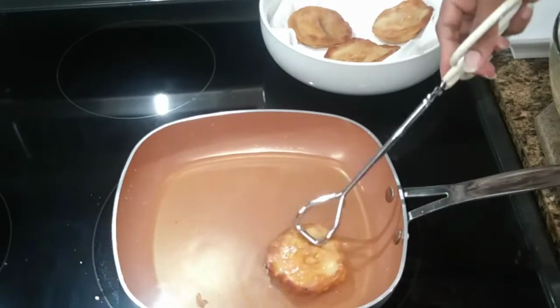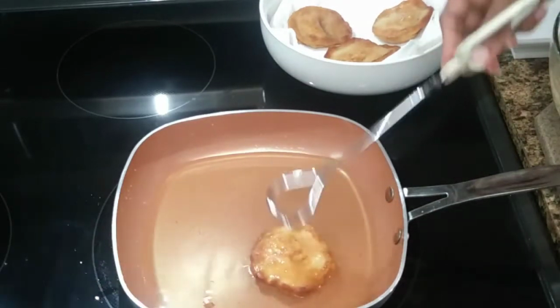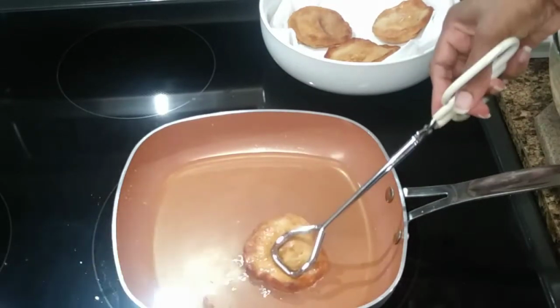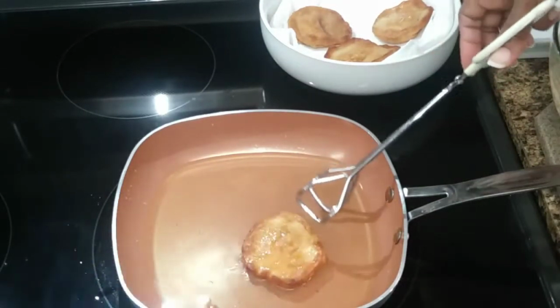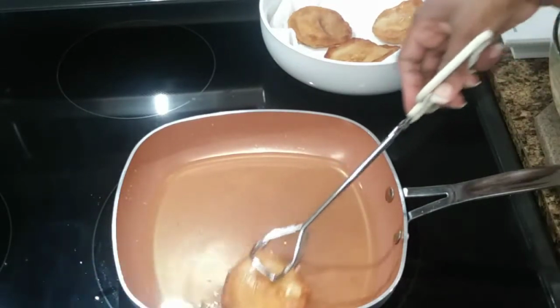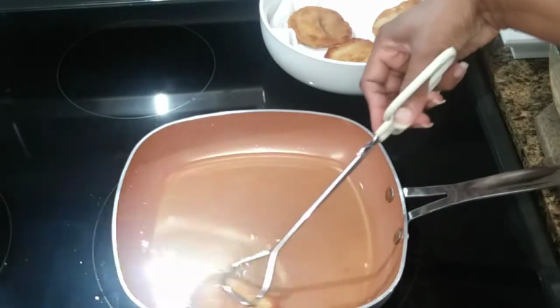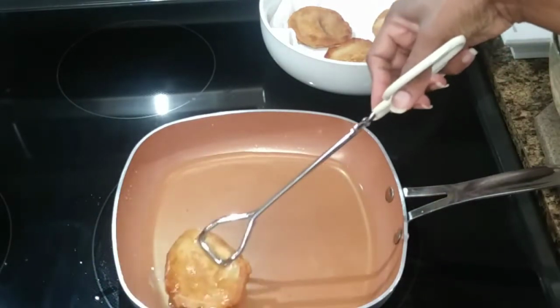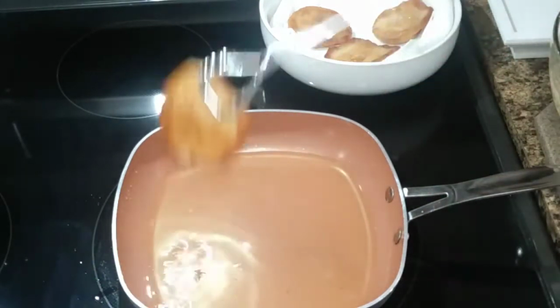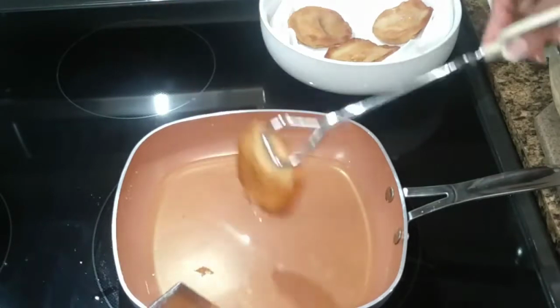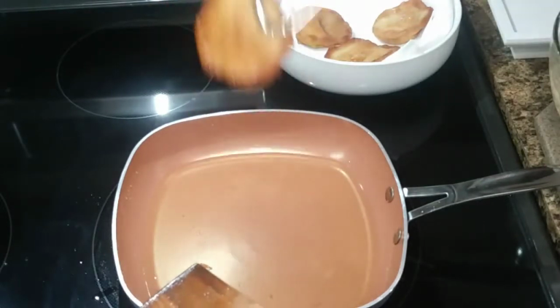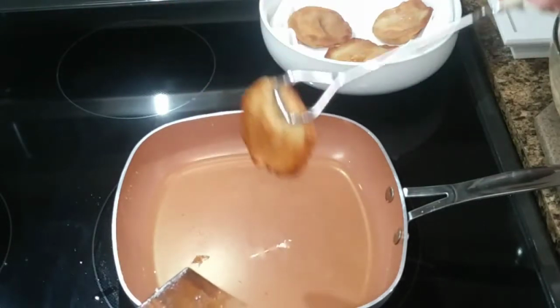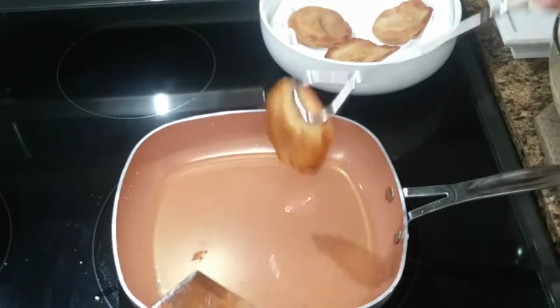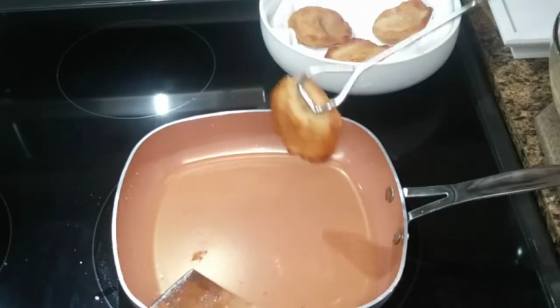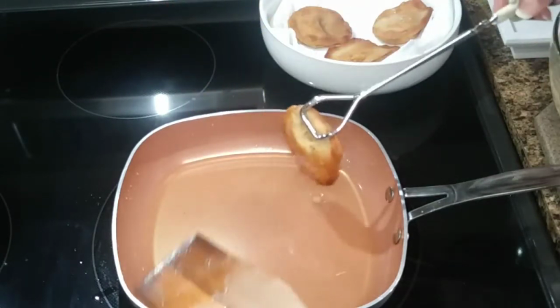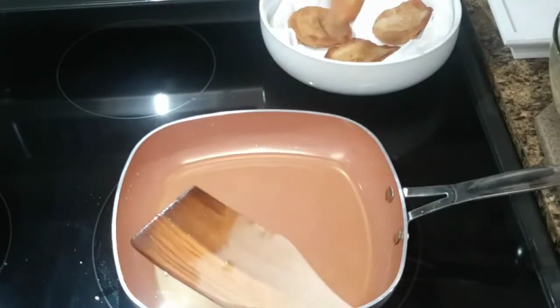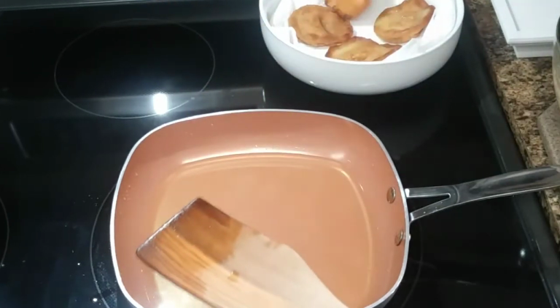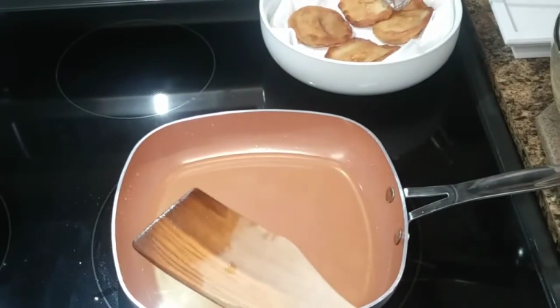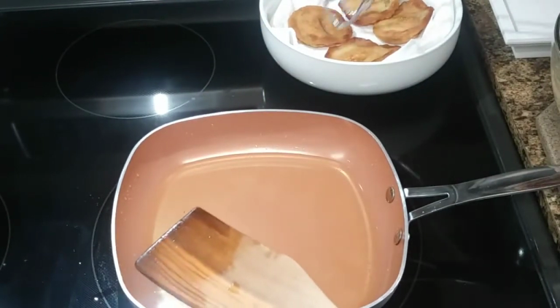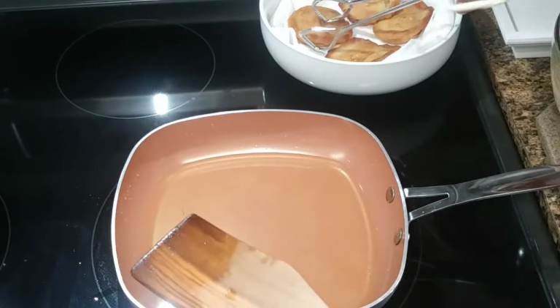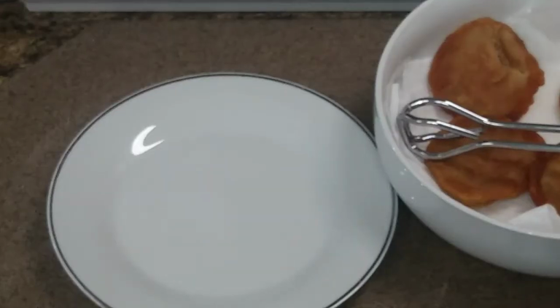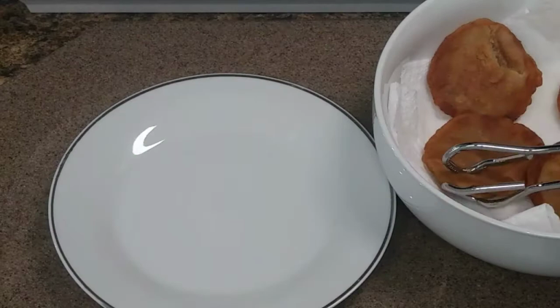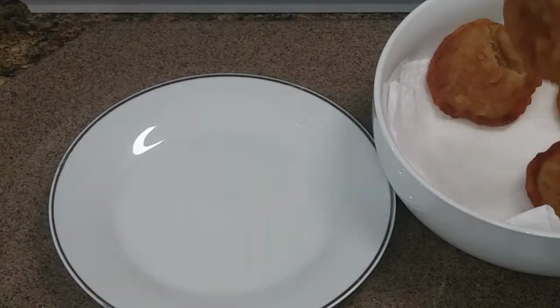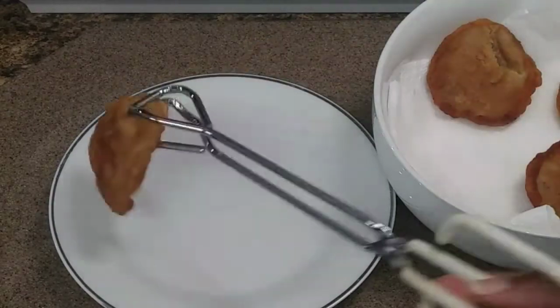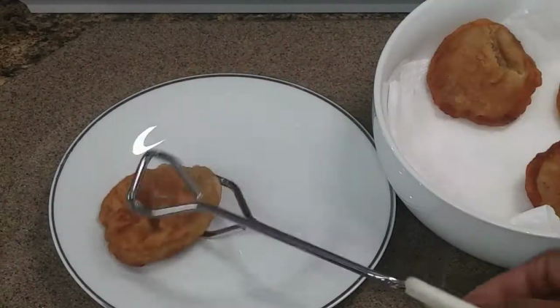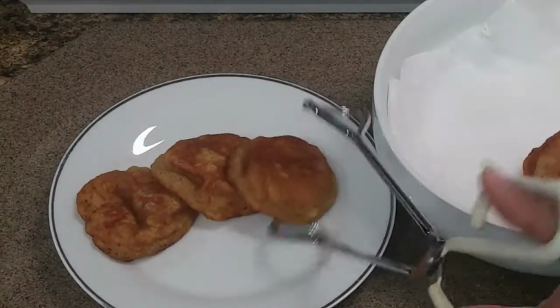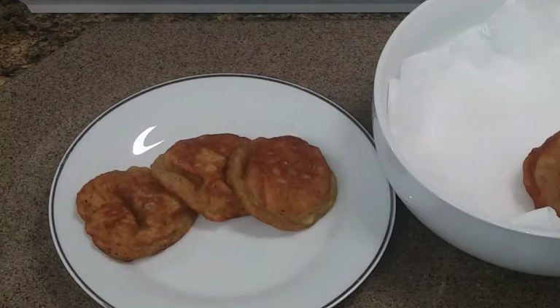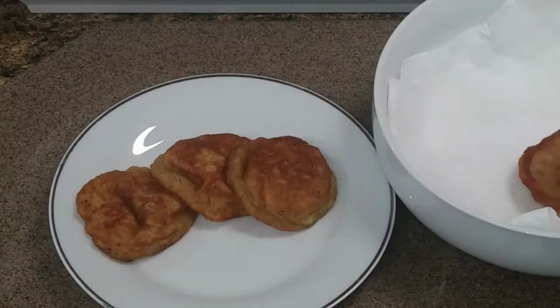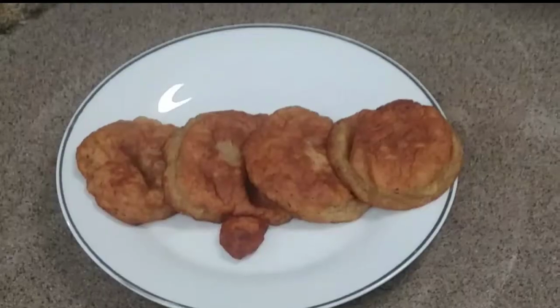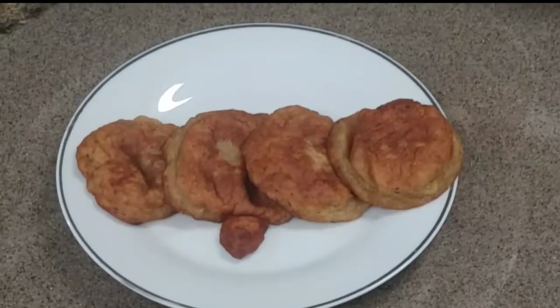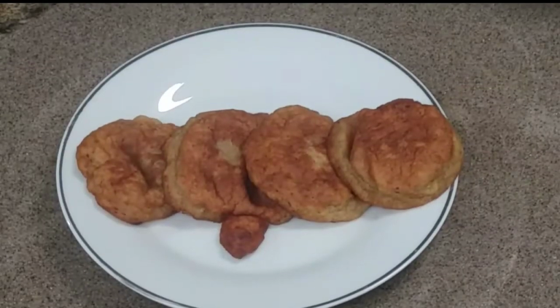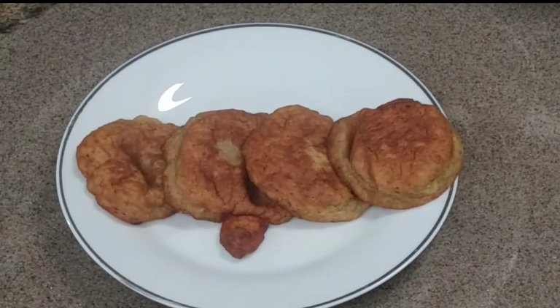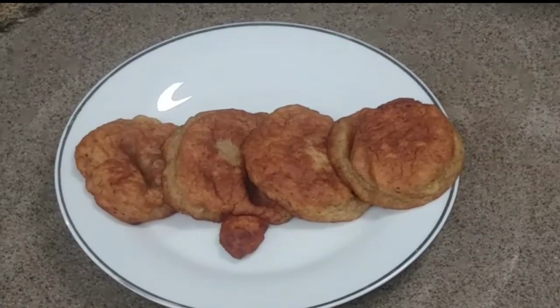This is the way you test to see if it is properly done. You press in the middle — if liquid comes up, you know that it is not done. But when there is none, it is done.